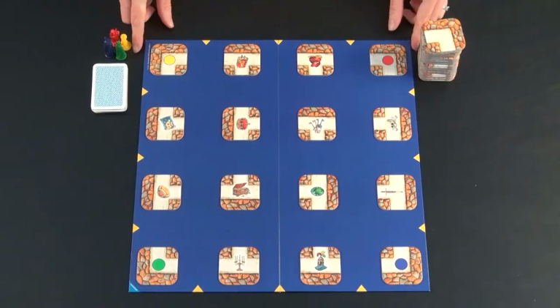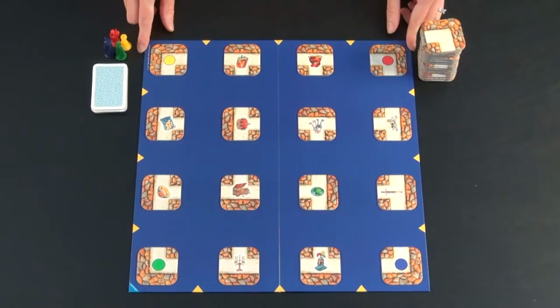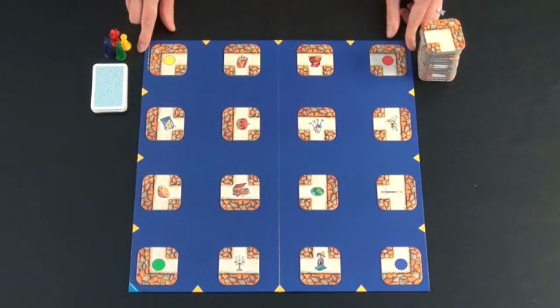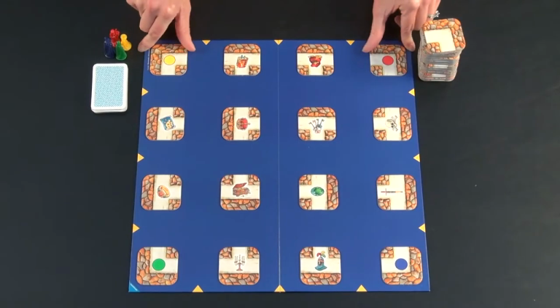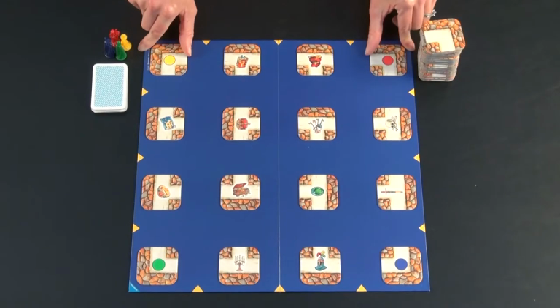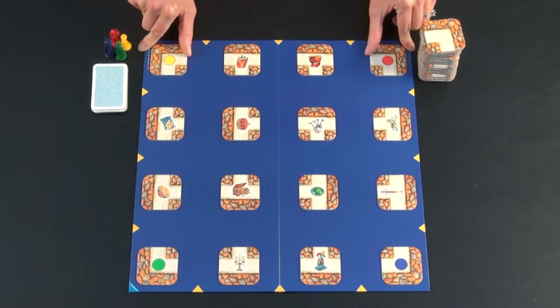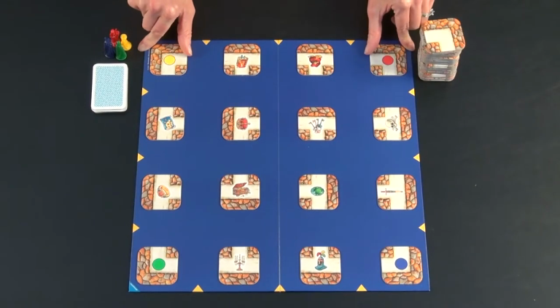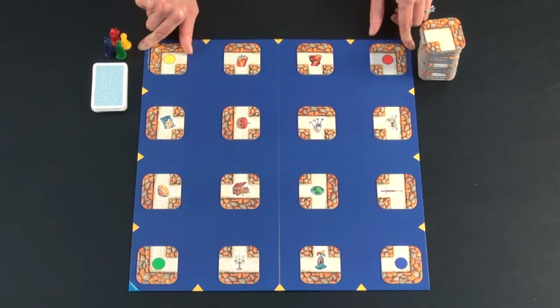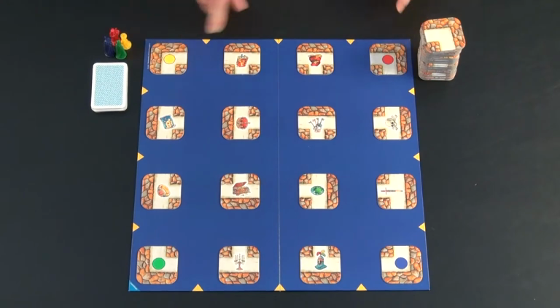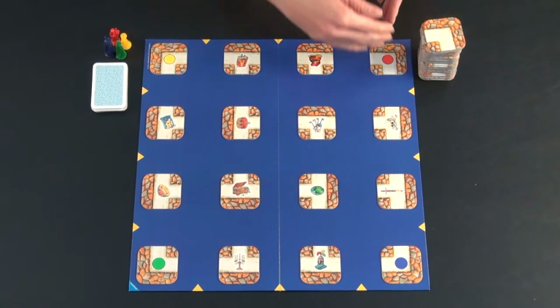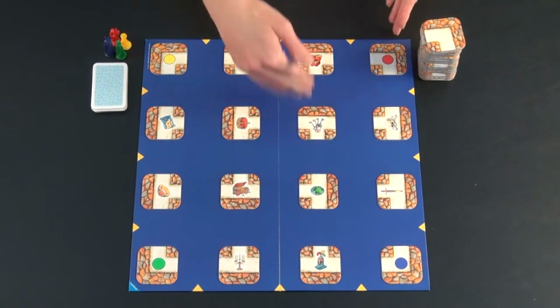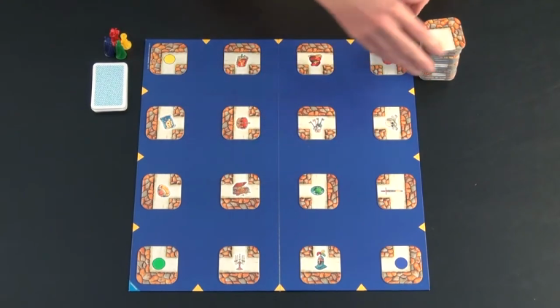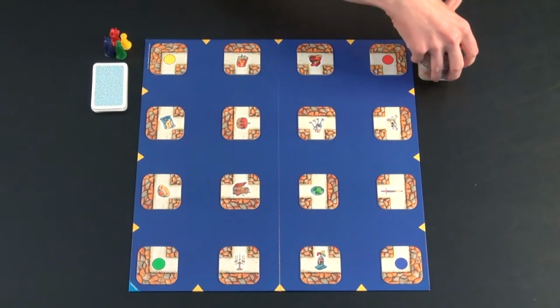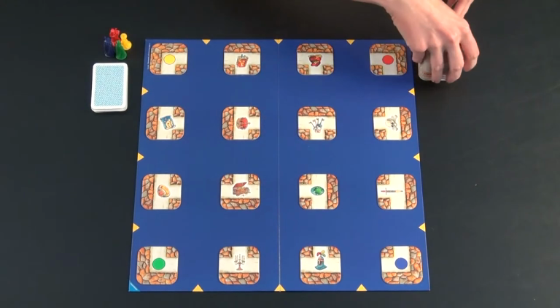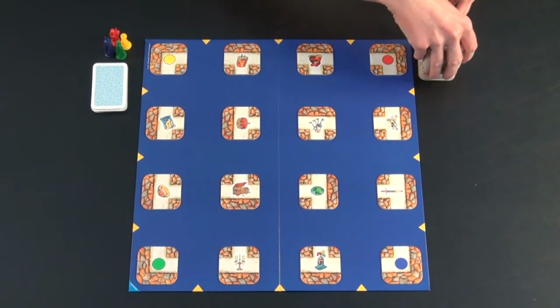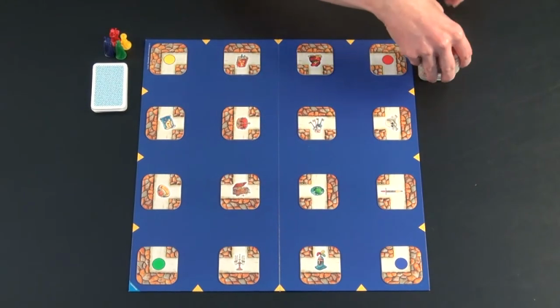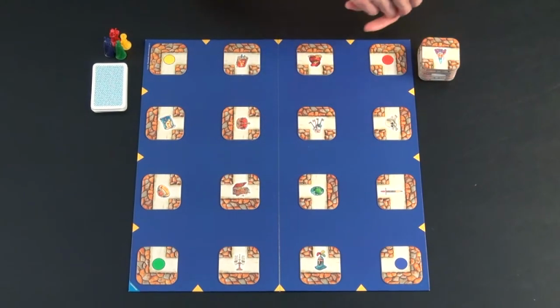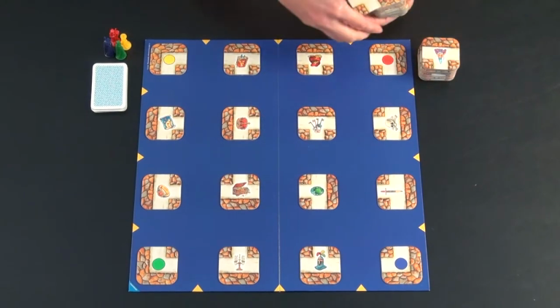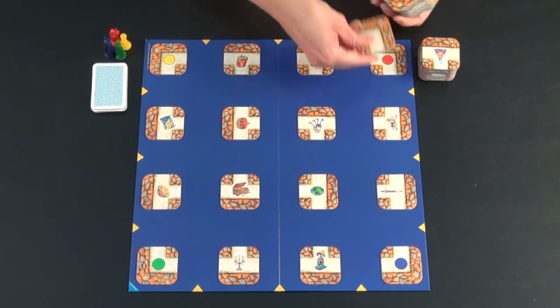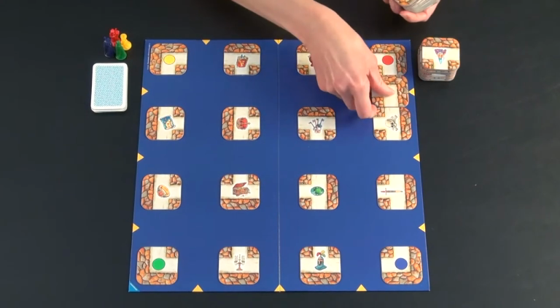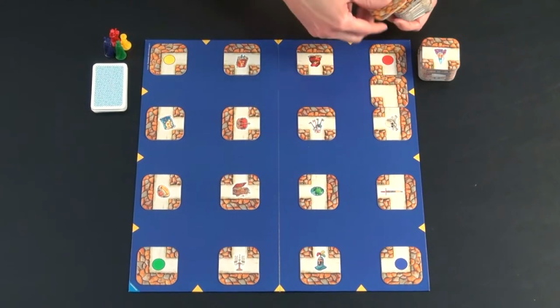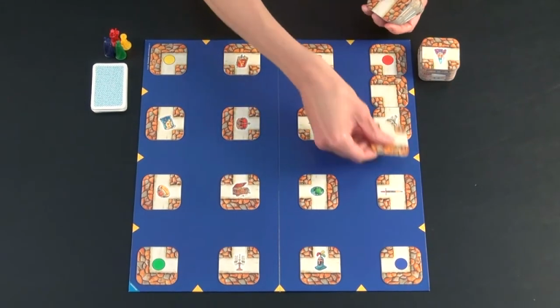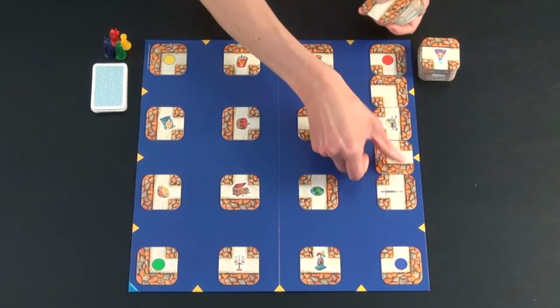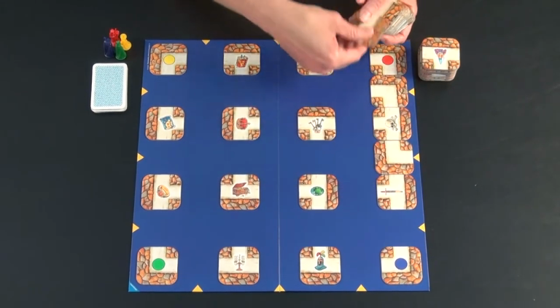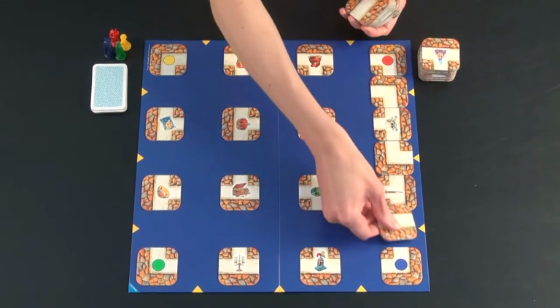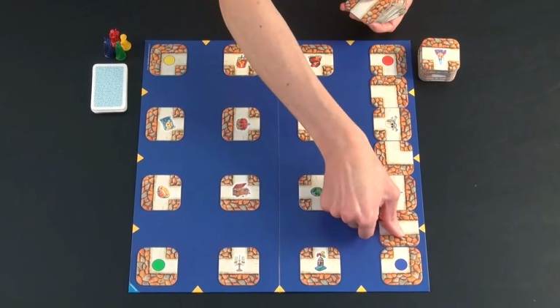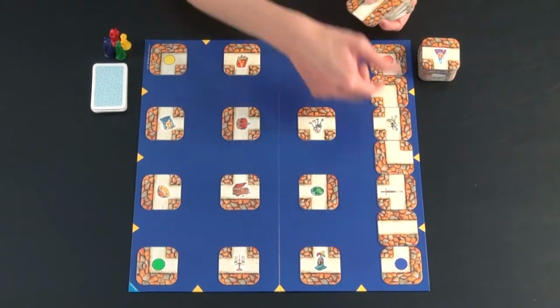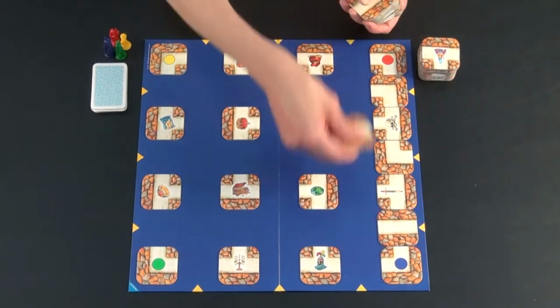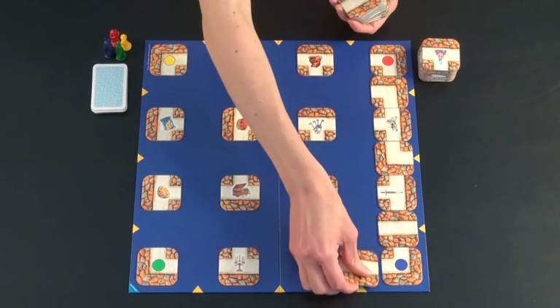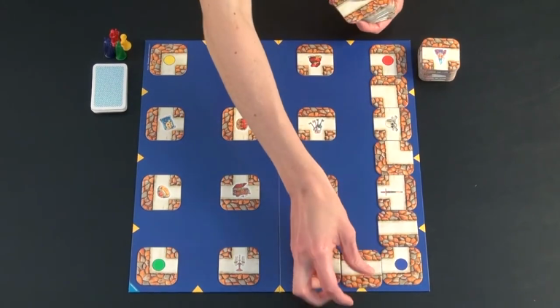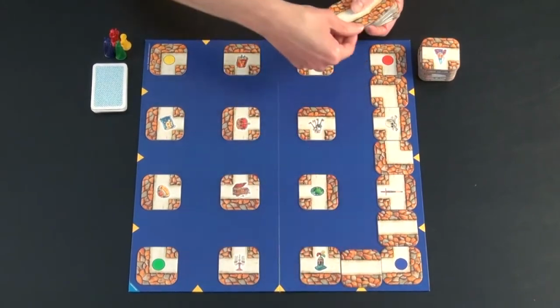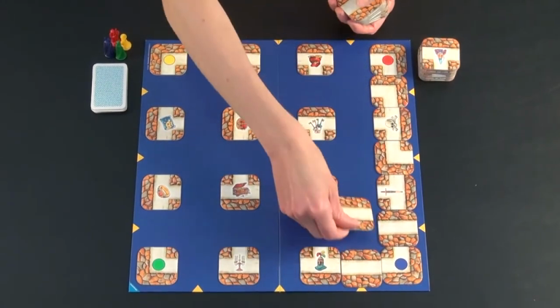The board starts with fixed tiles on it and you fill in the rest of the board with these tiles. There should be one left at the end.